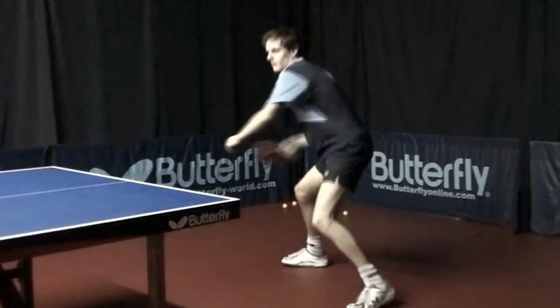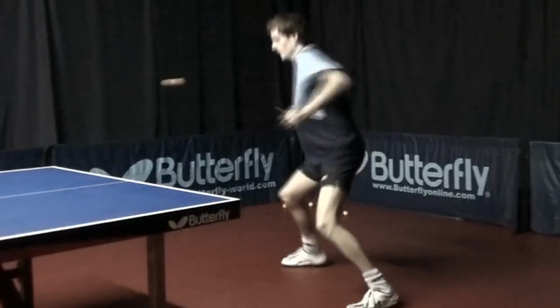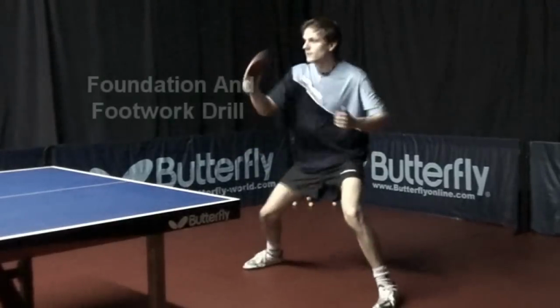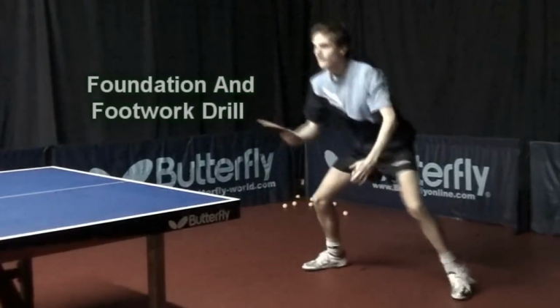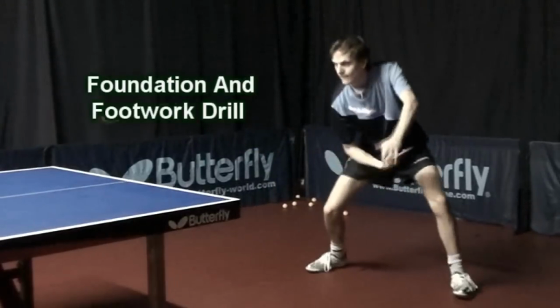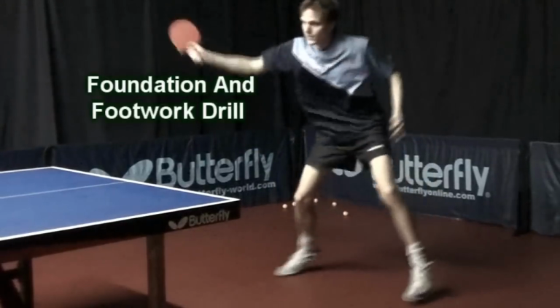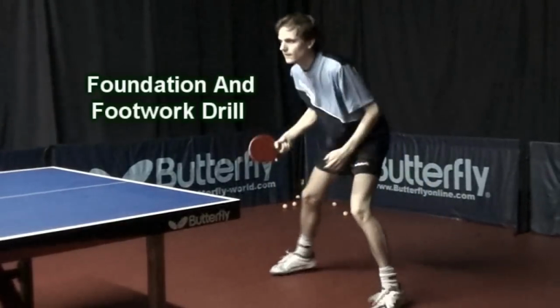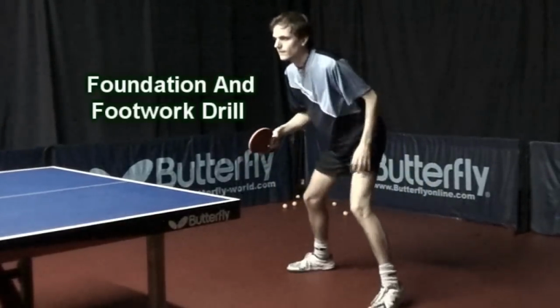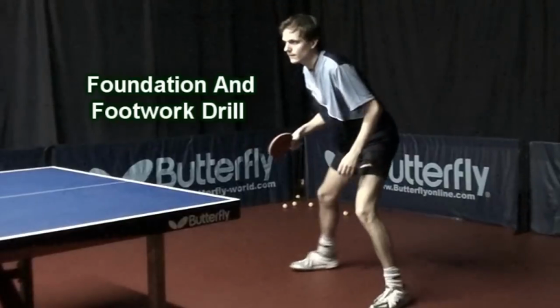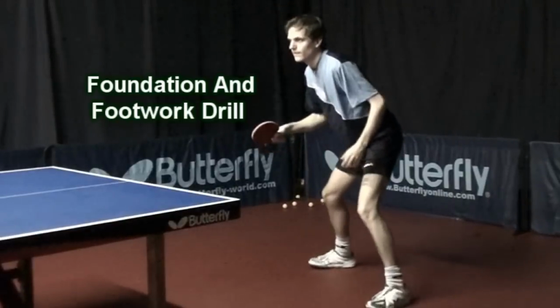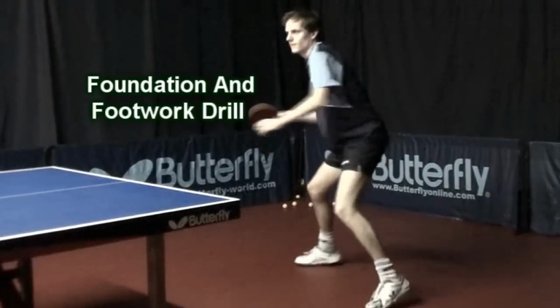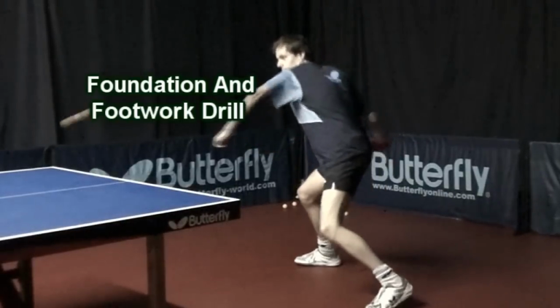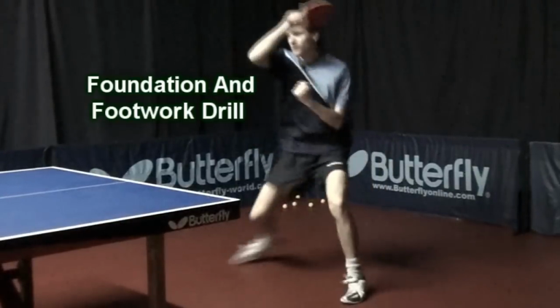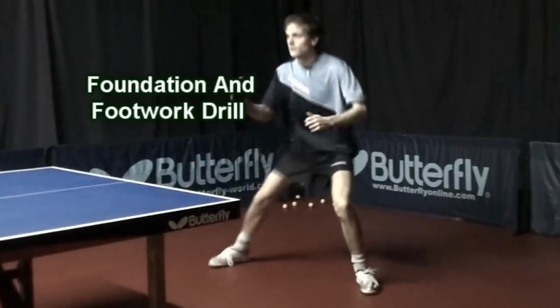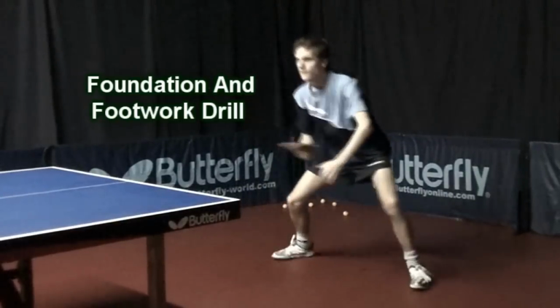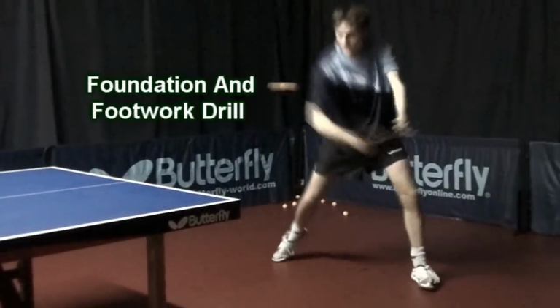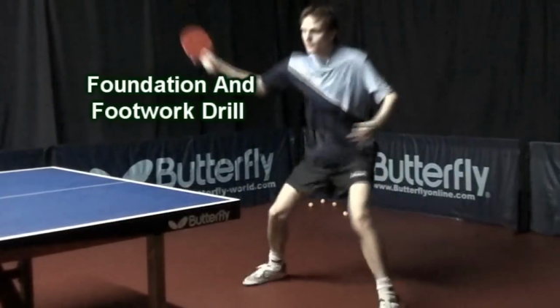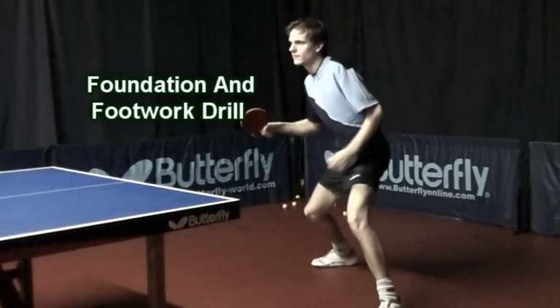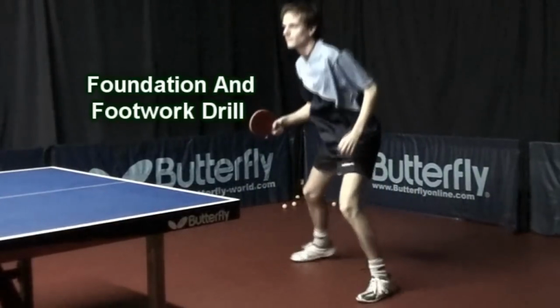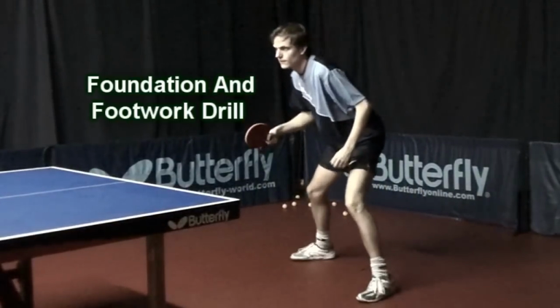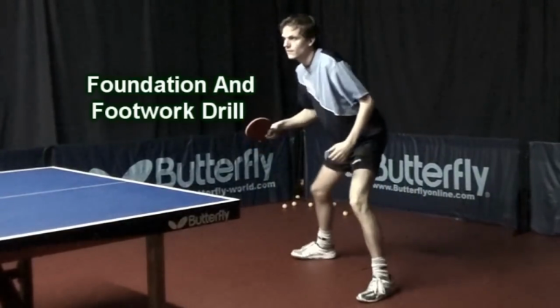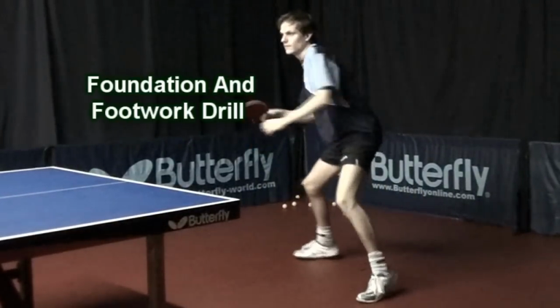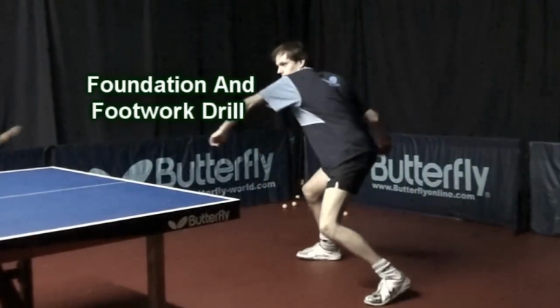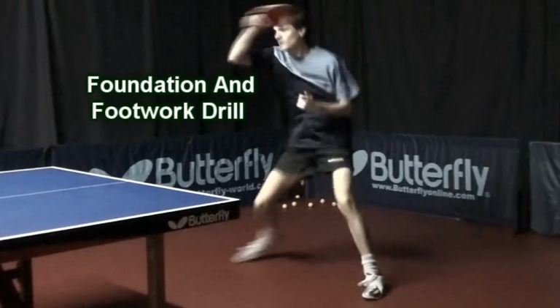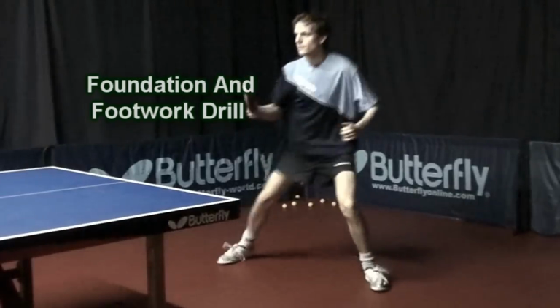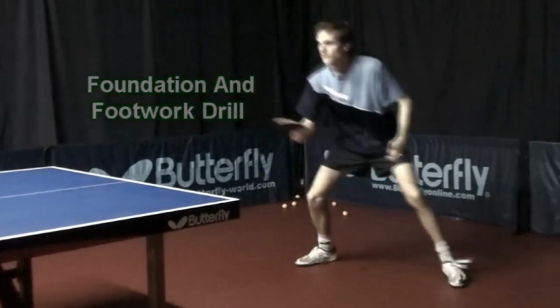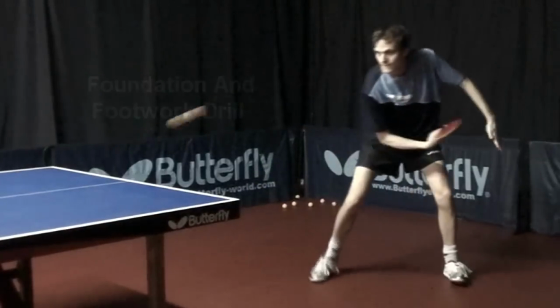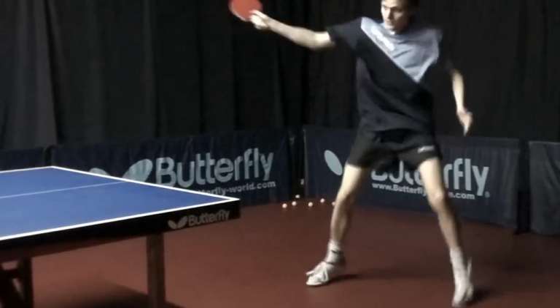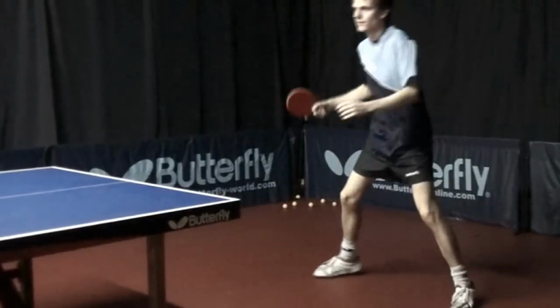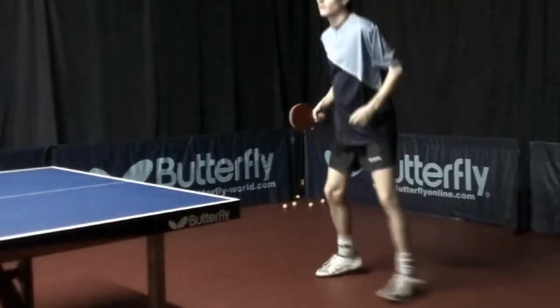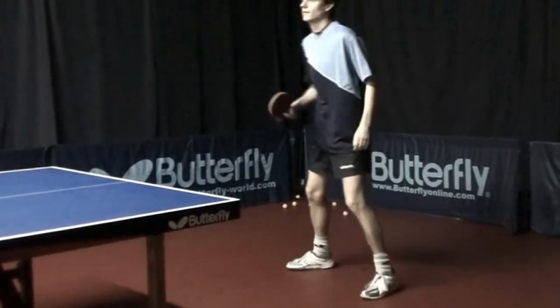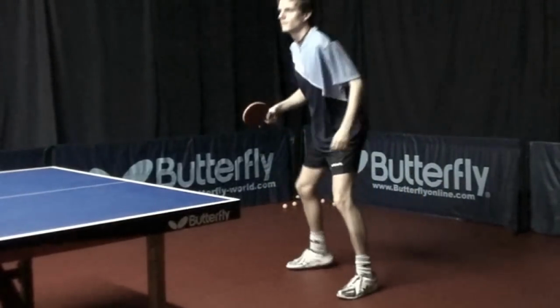The following exercise is a combination of foundation and footwork drill. I will forehand counter loop until the ball comes to my backhand, then try to counter loop on the backhand as well.